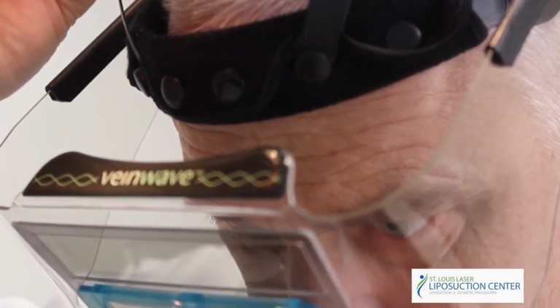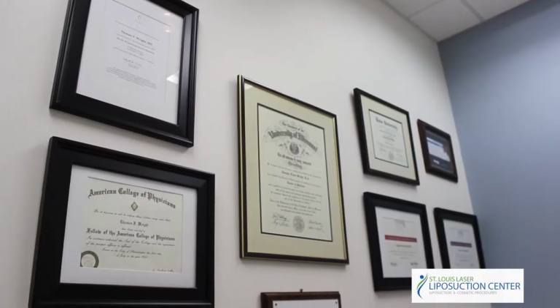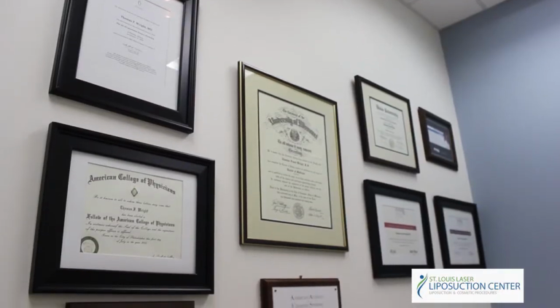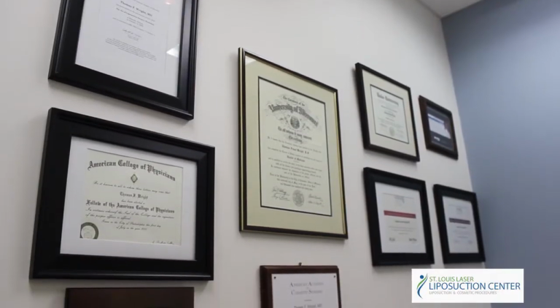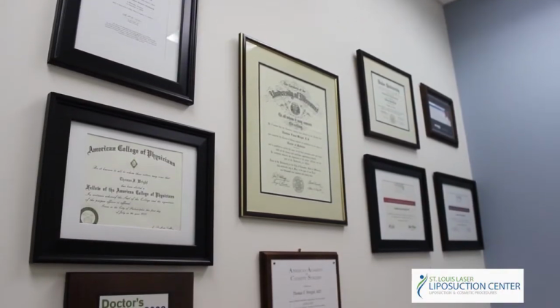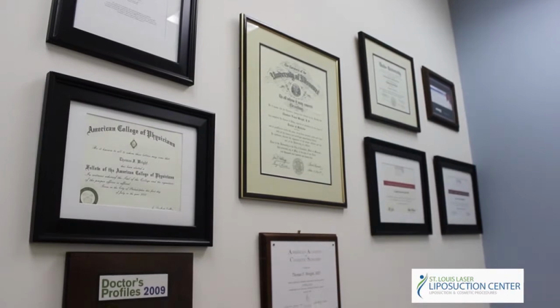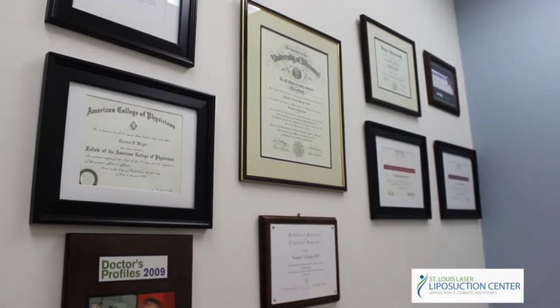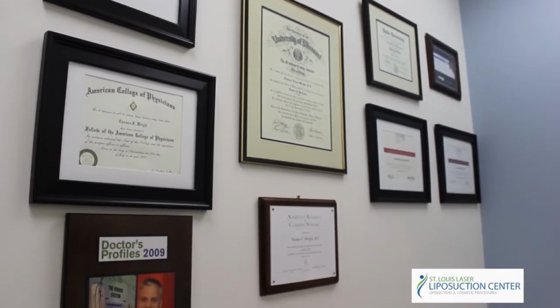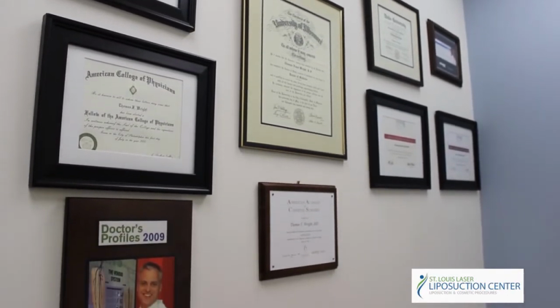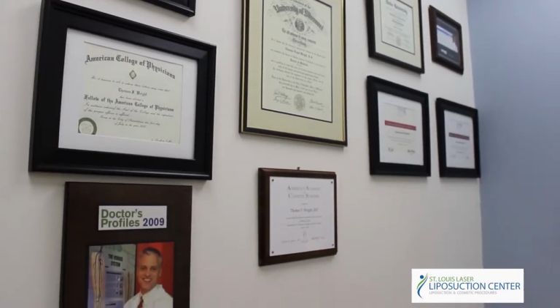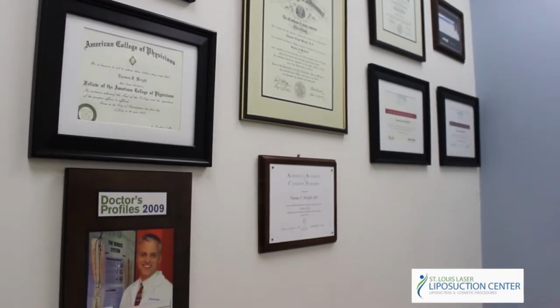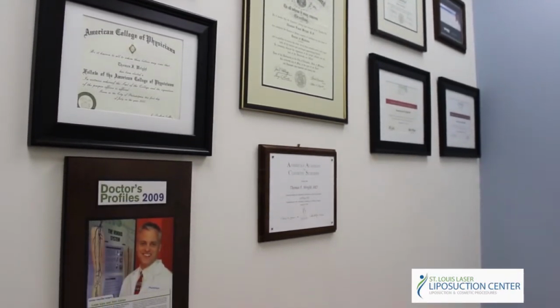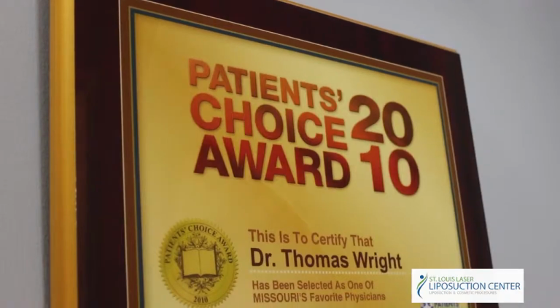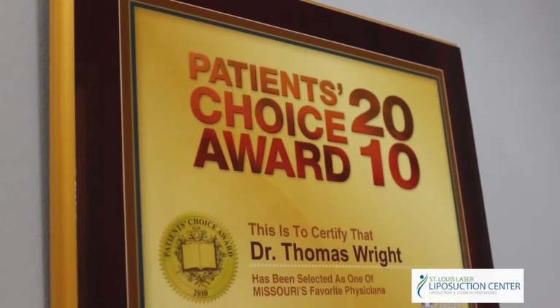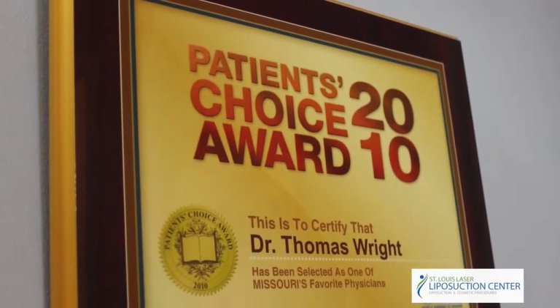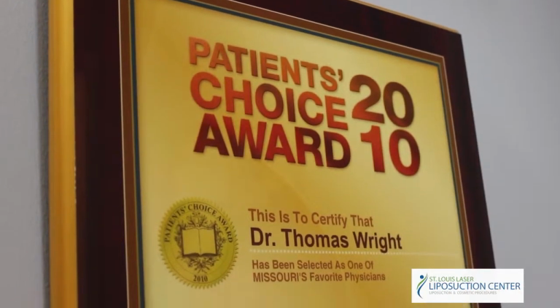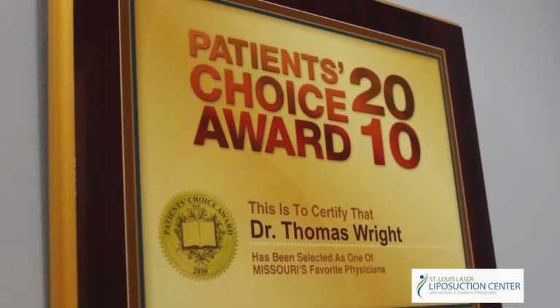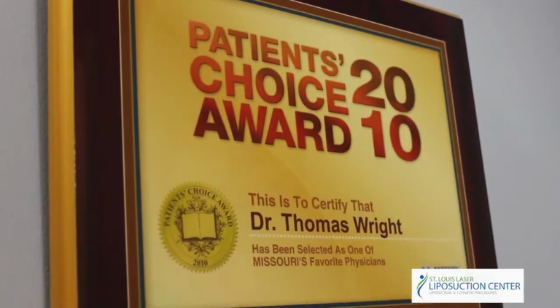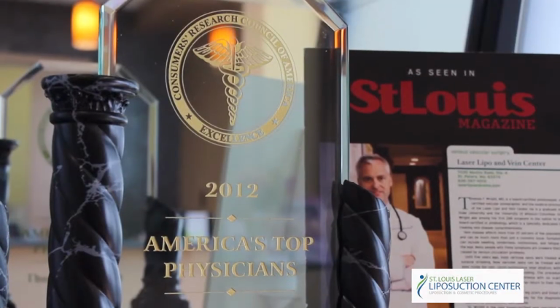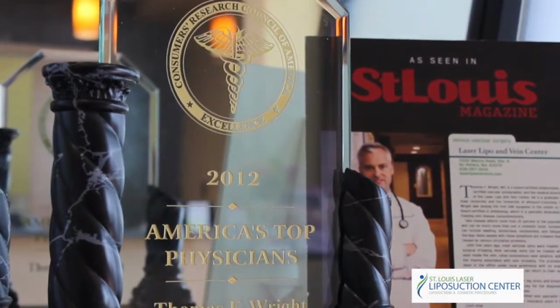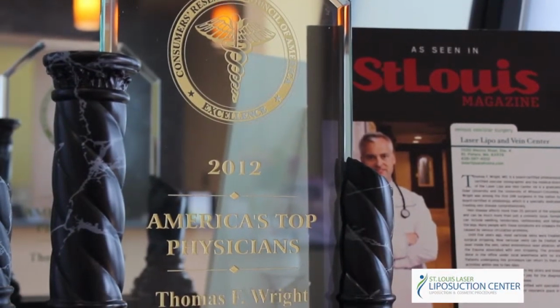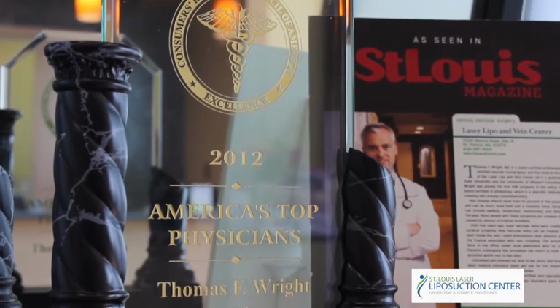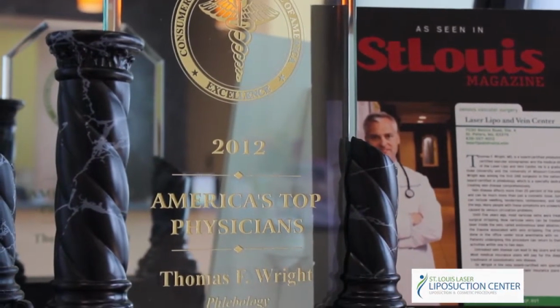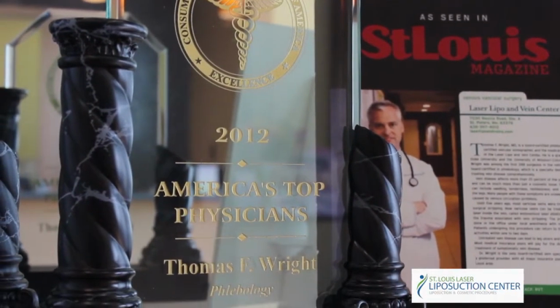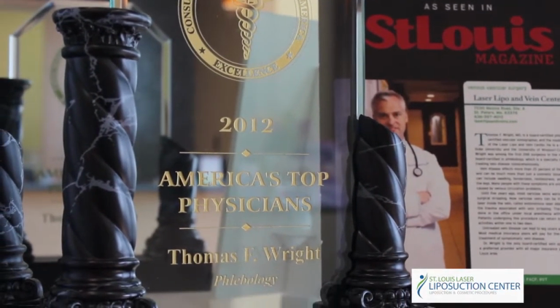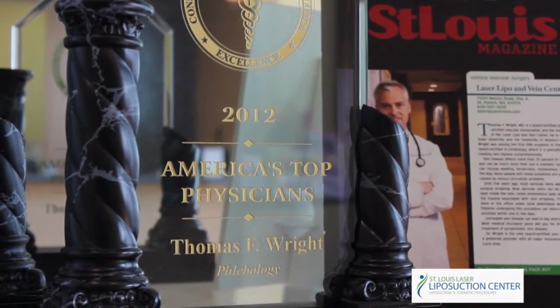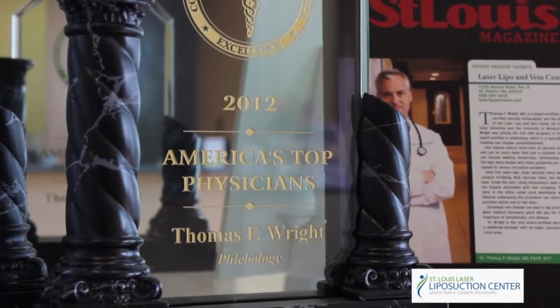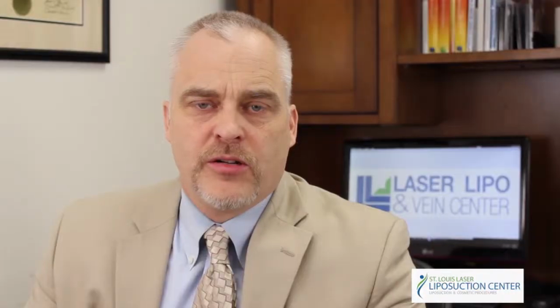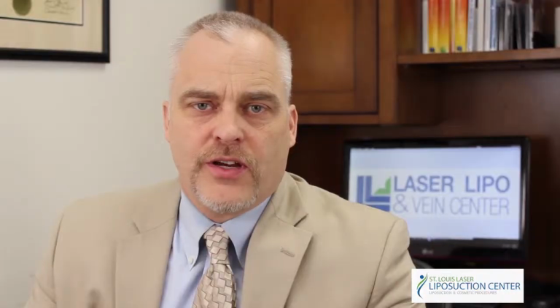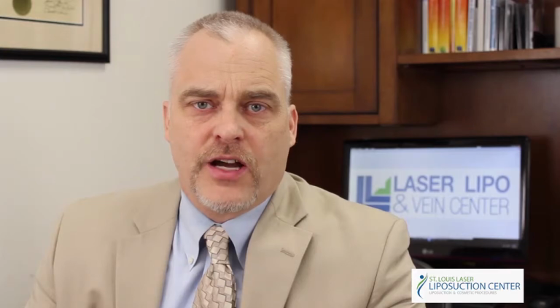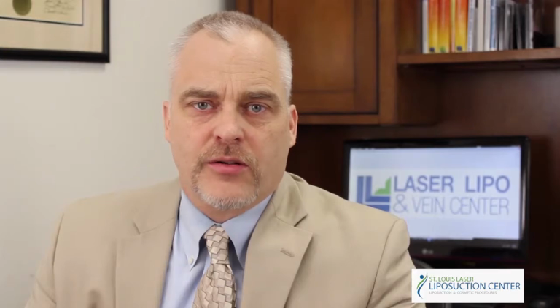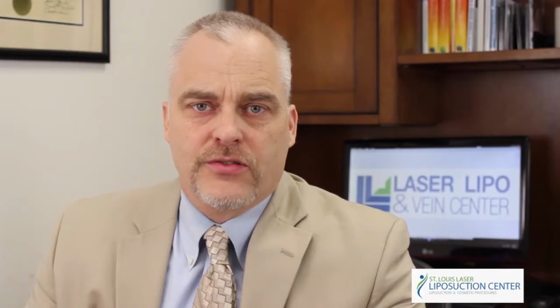I was one of the first 200 diplomates of the American Board of Phlebology. I've authored and presented numerous papers to help our understanding of medical vein disease and minimally invasive cosmetic procedures.